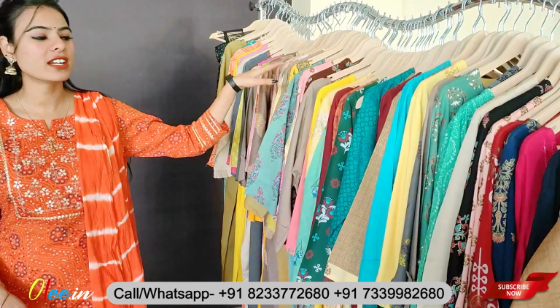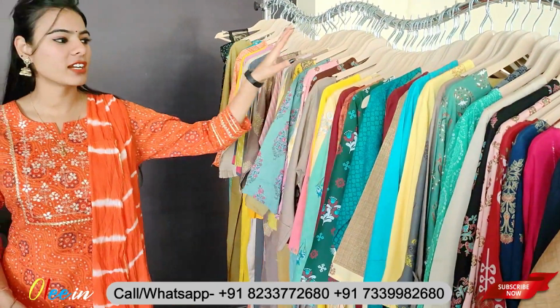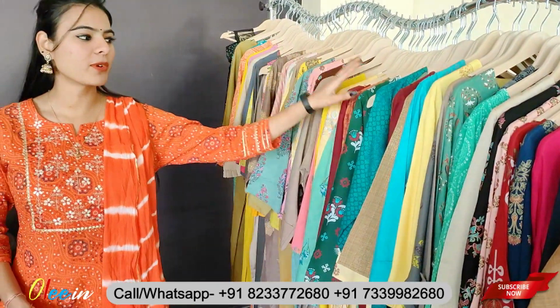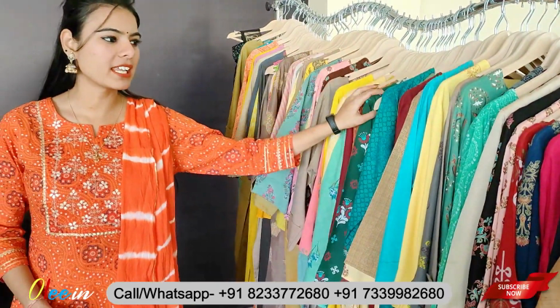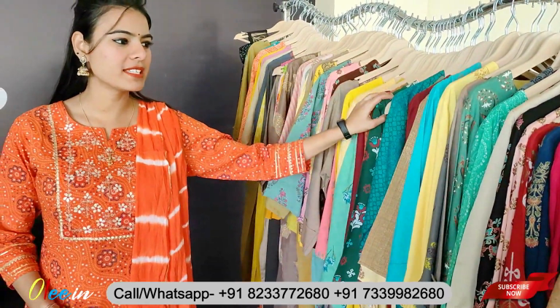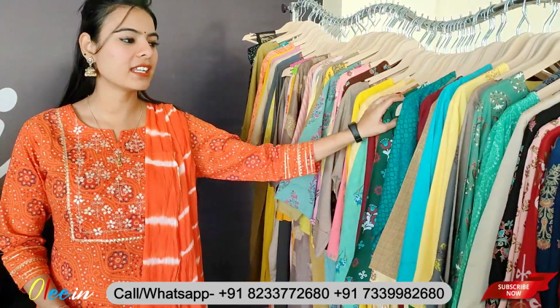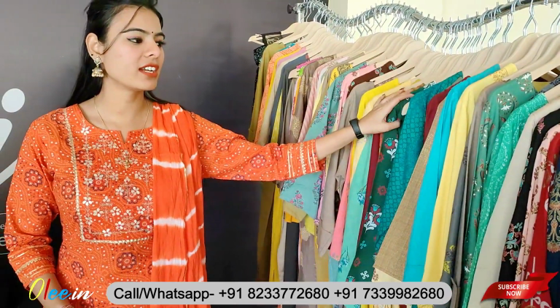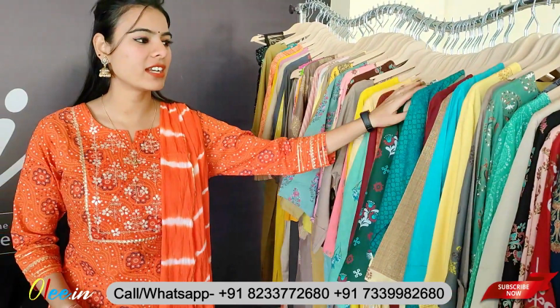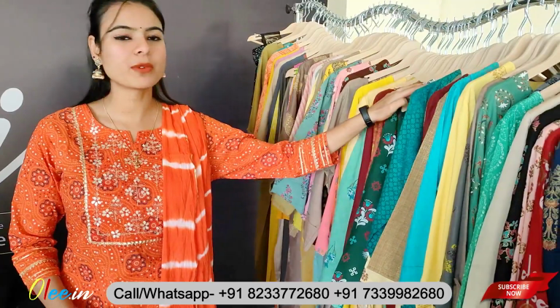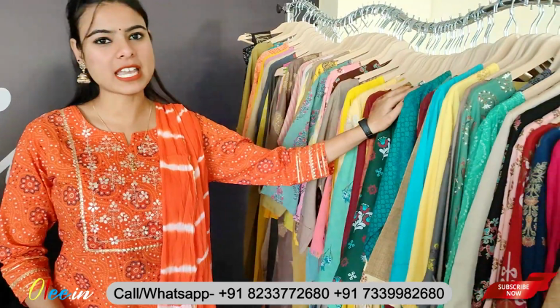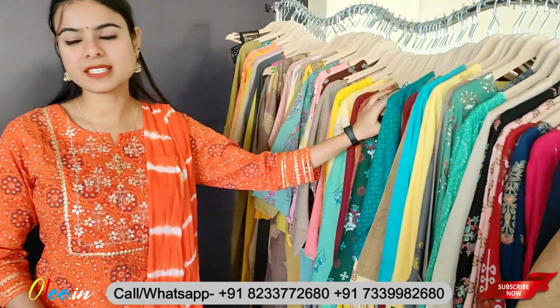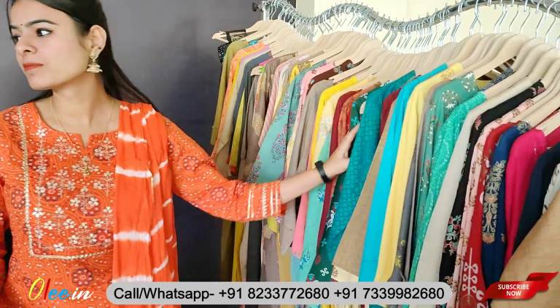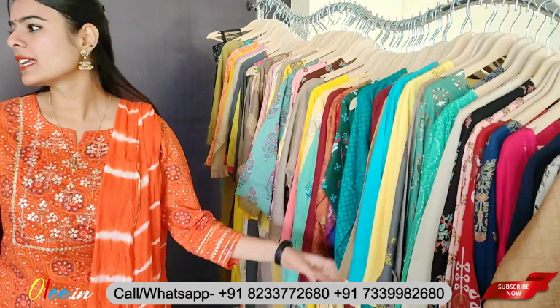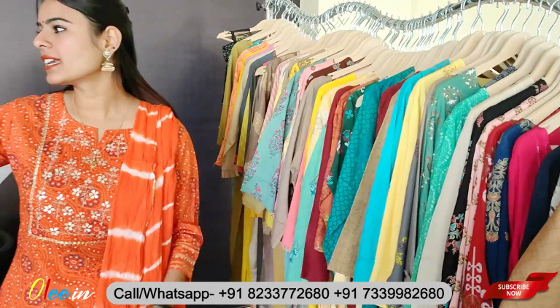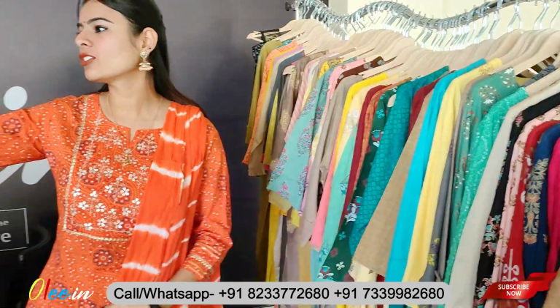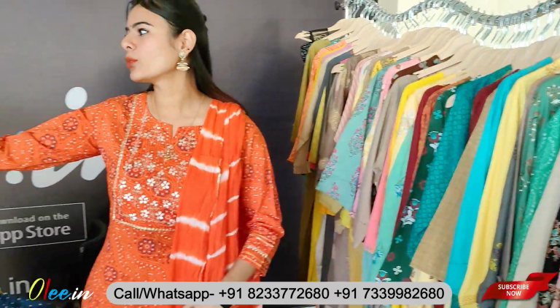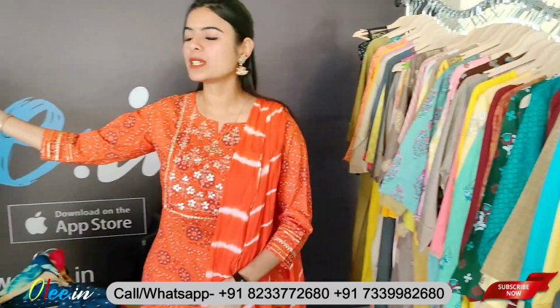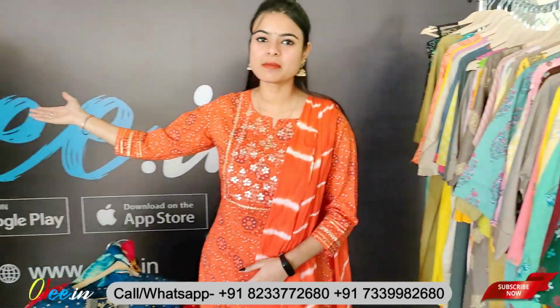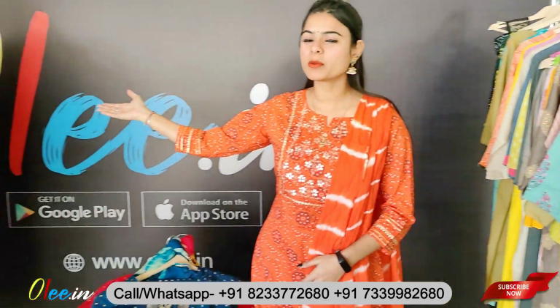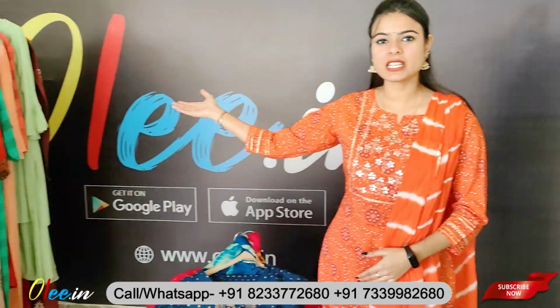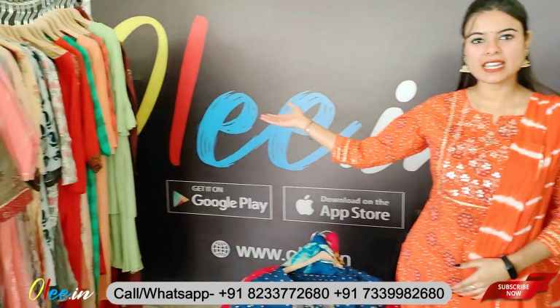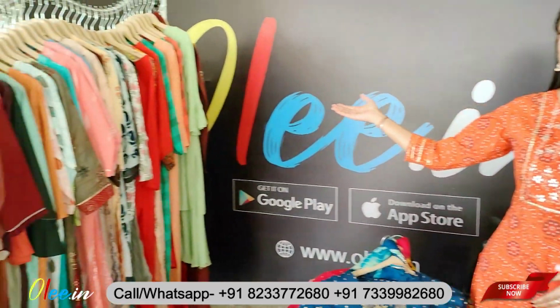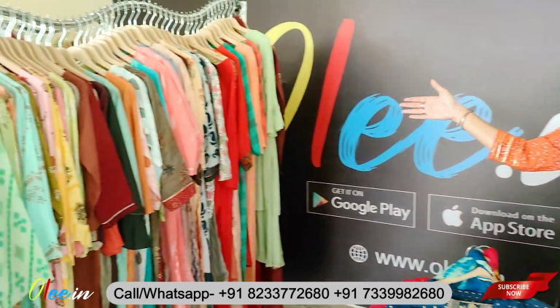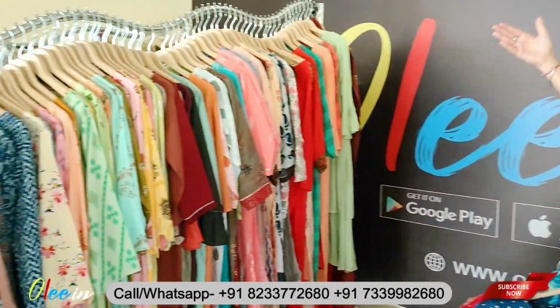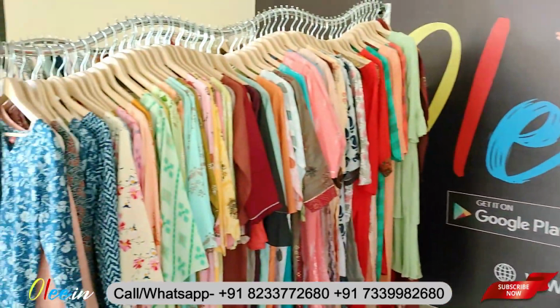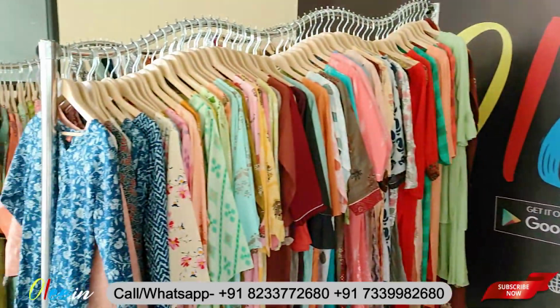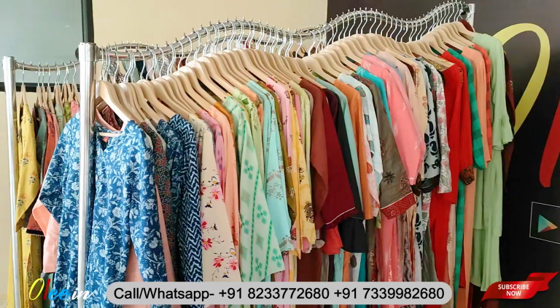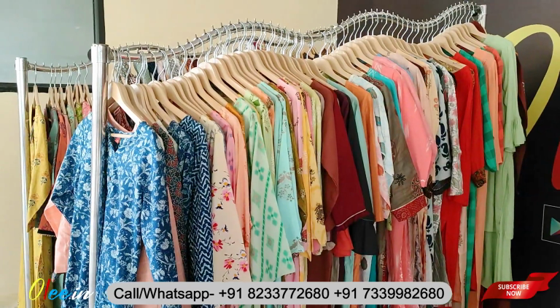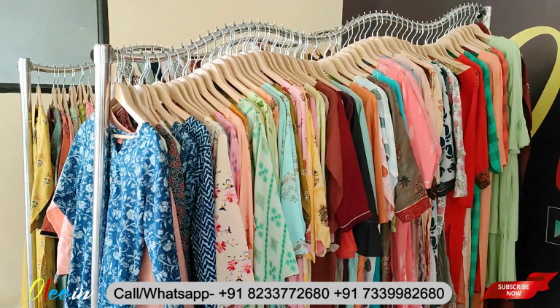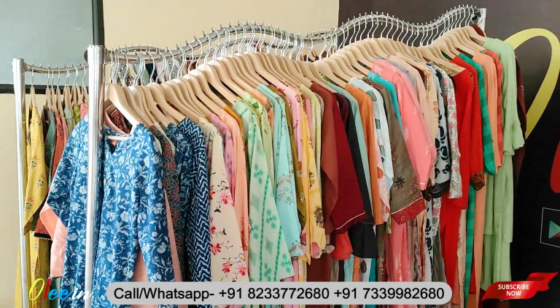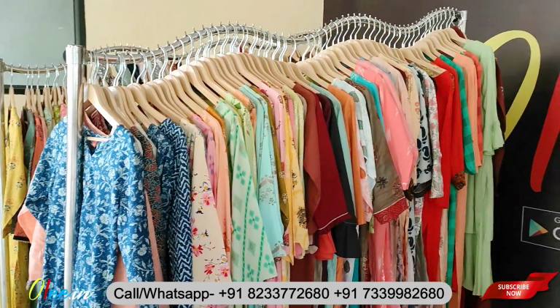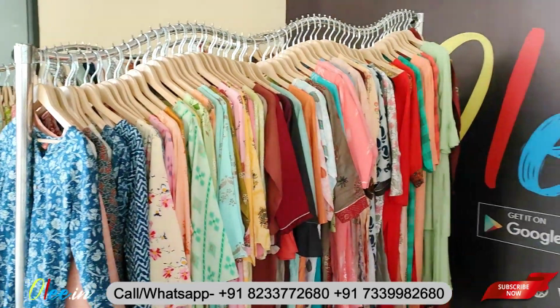You will find different fabrics and colors here. You will get a variety of options — two-piece sets and more. There will be a variety of choices available.